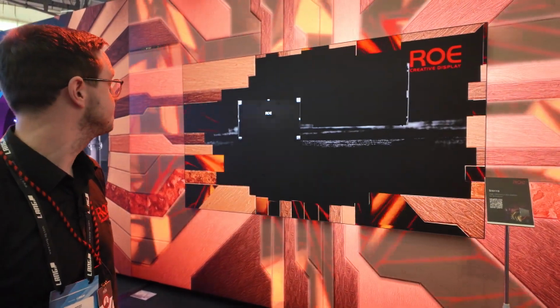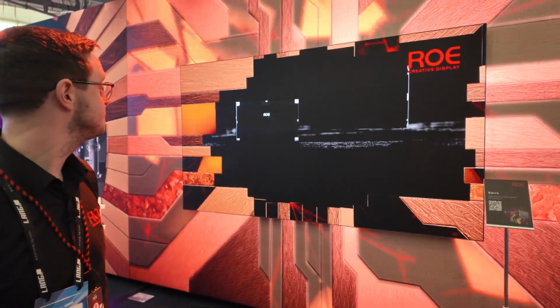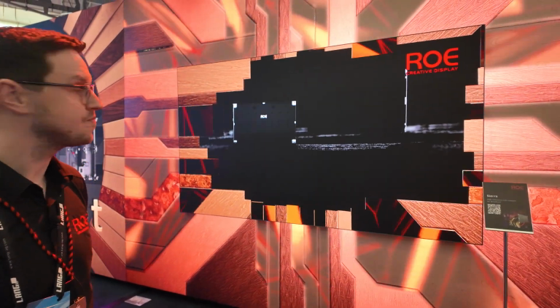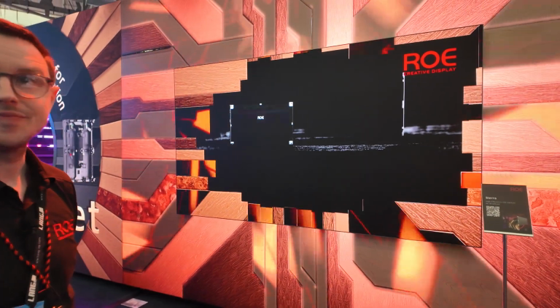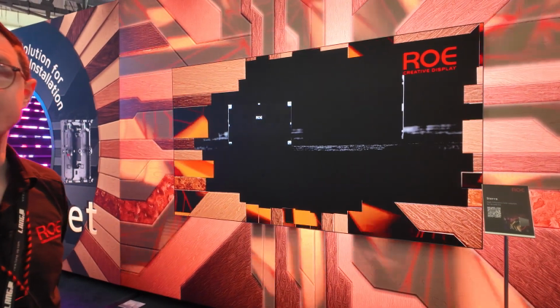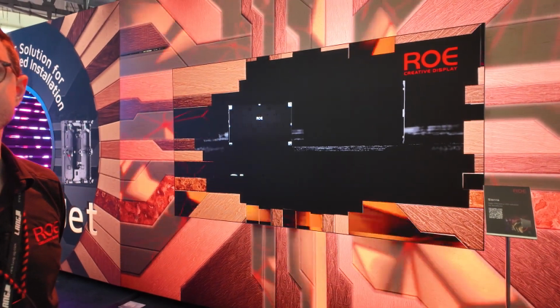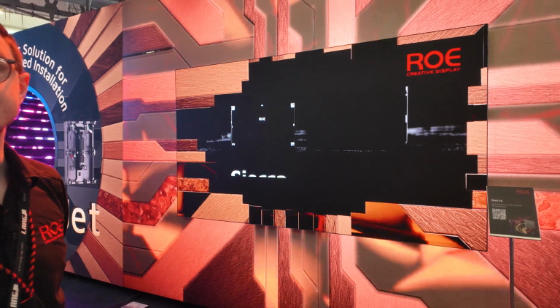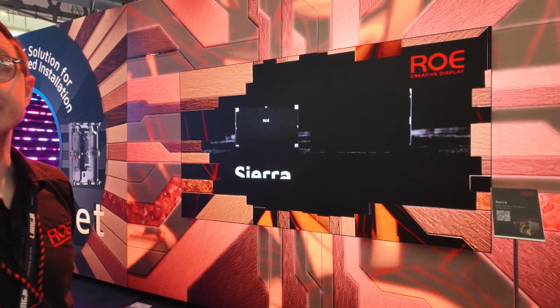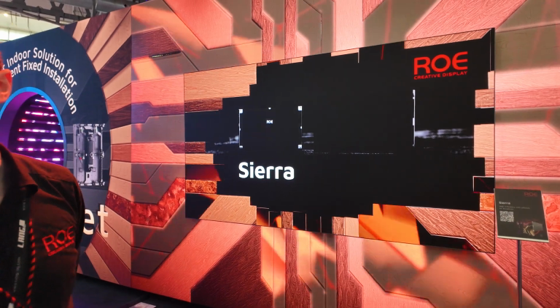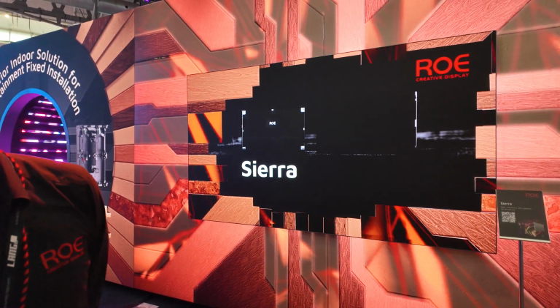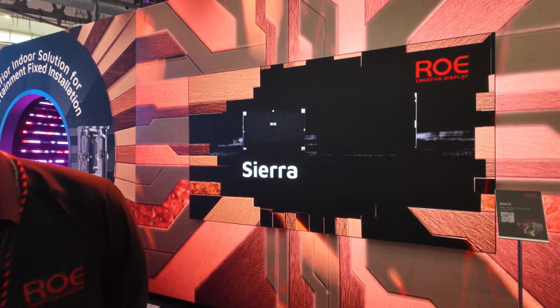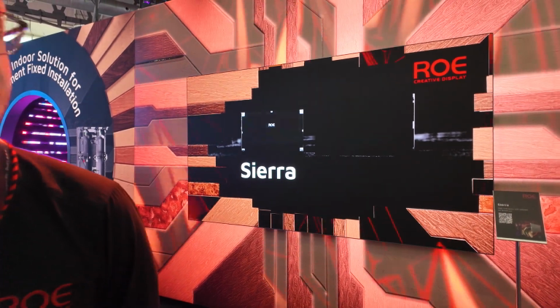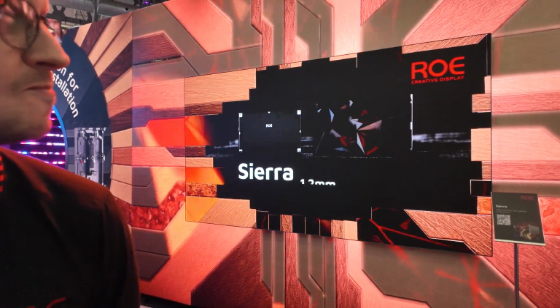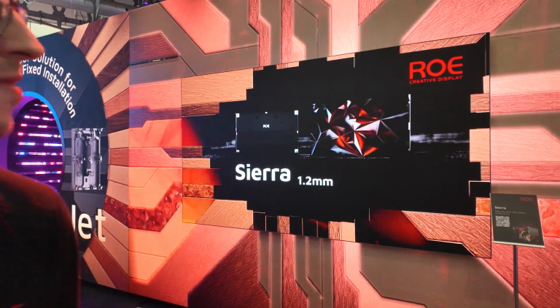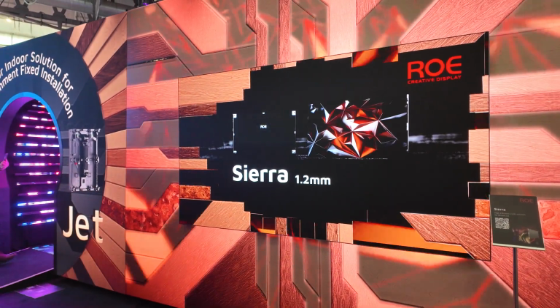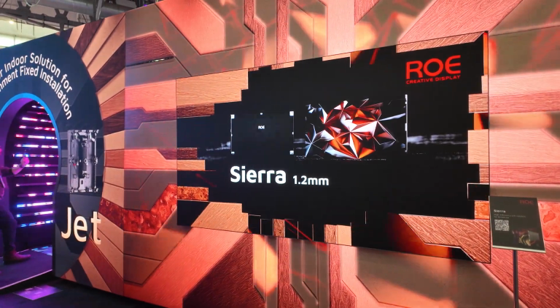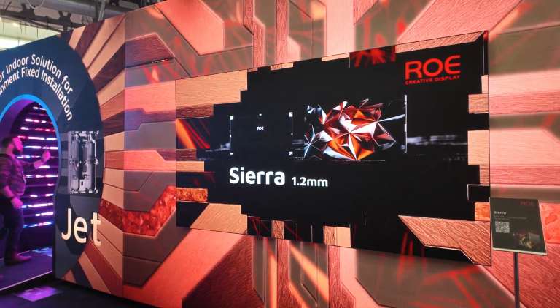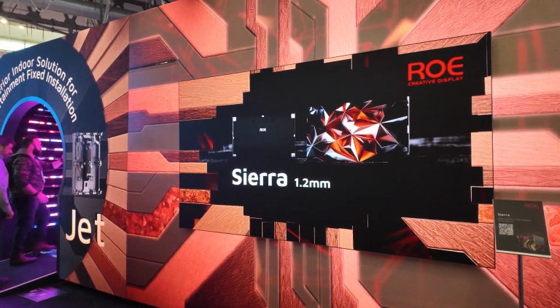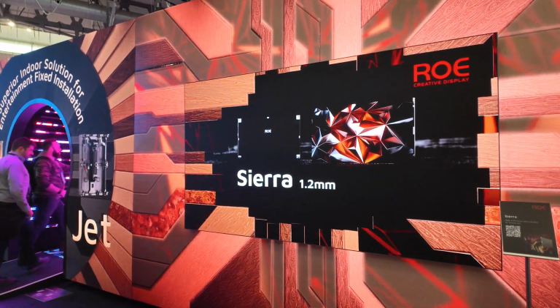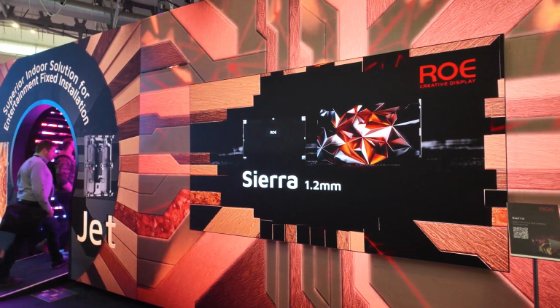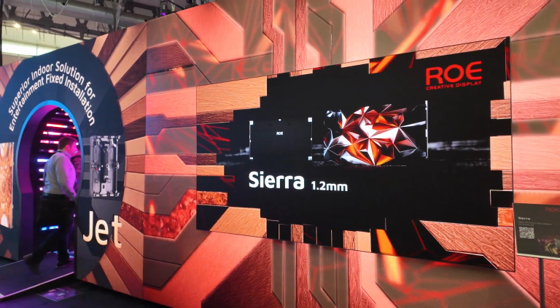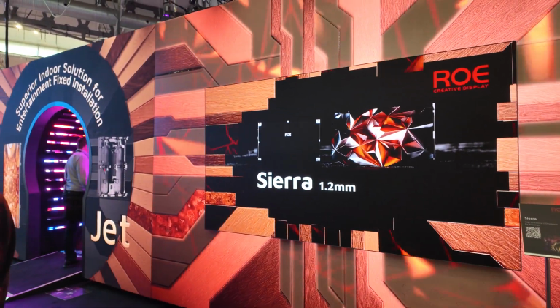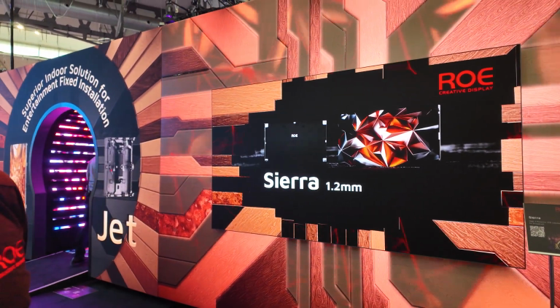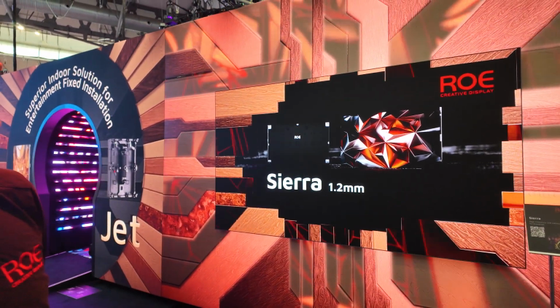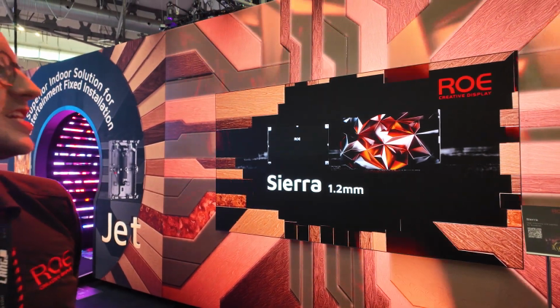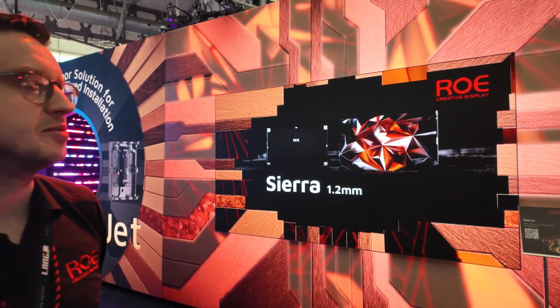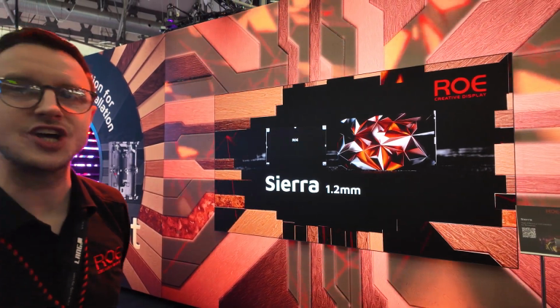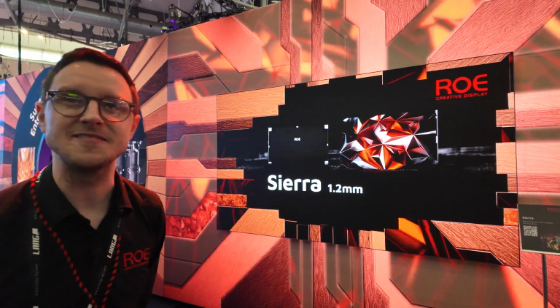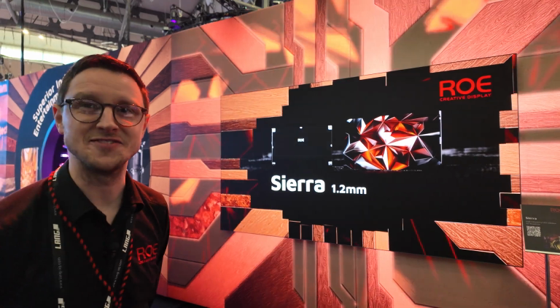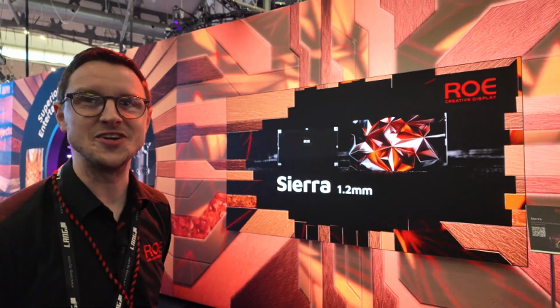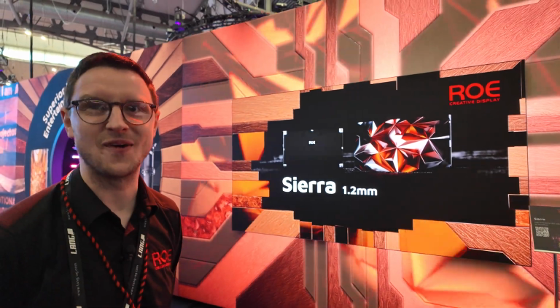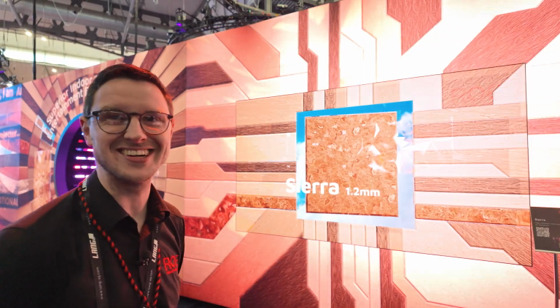At peak brightness, I believe the Sierra reaches around 1,000 nits — though I'd need to double check as it's a very new product.